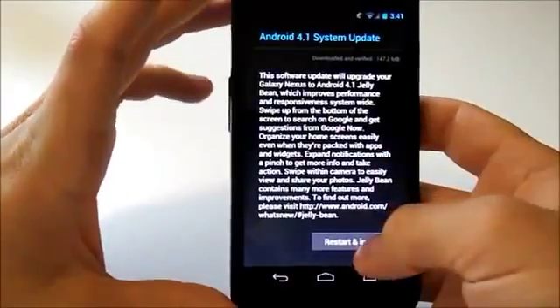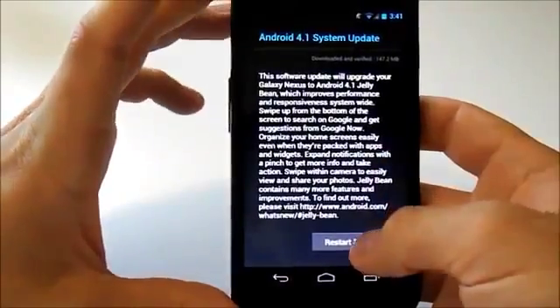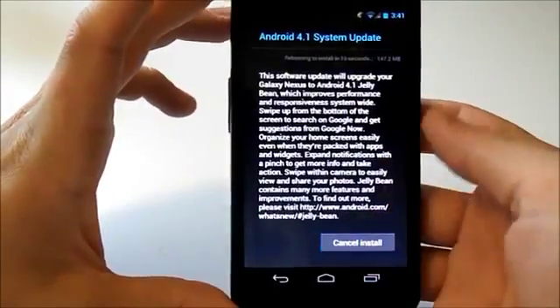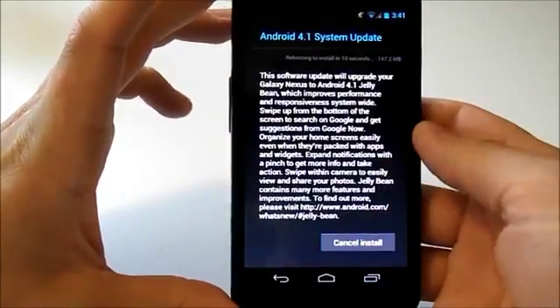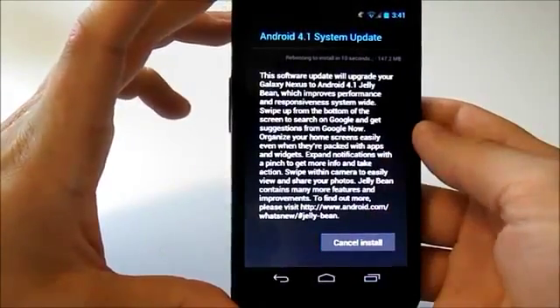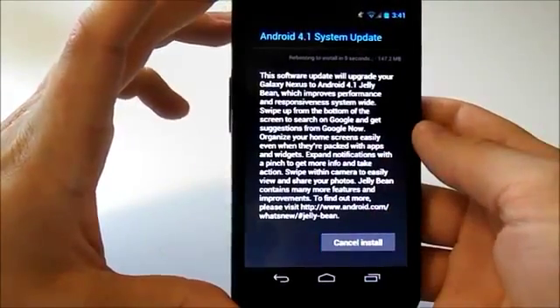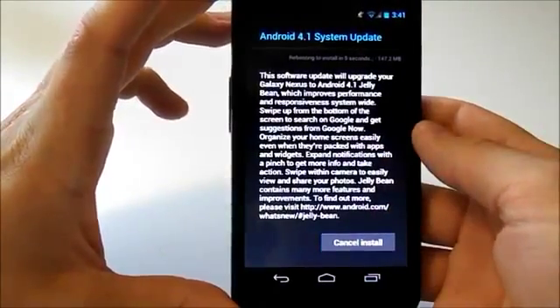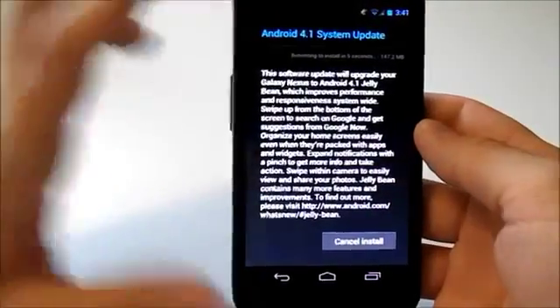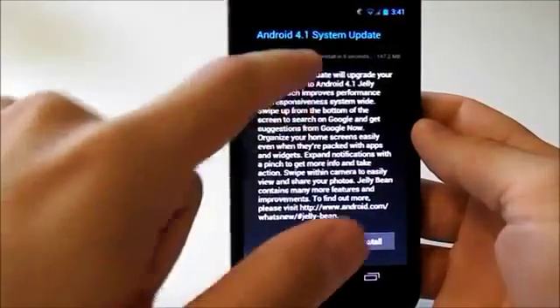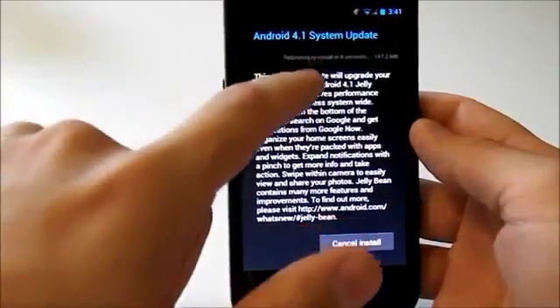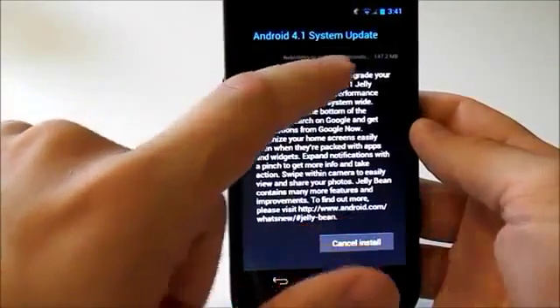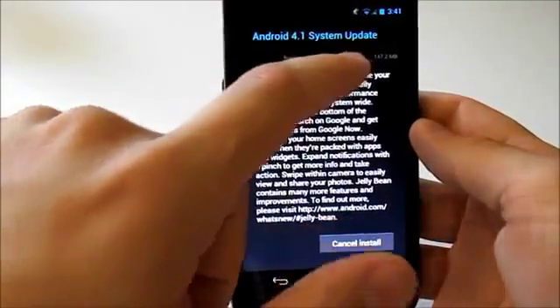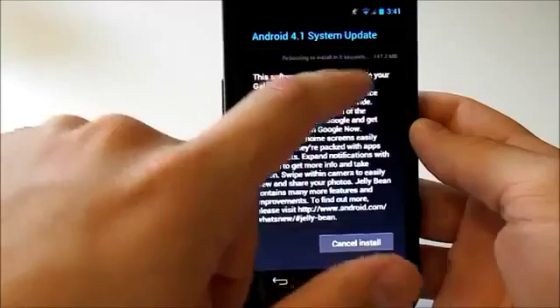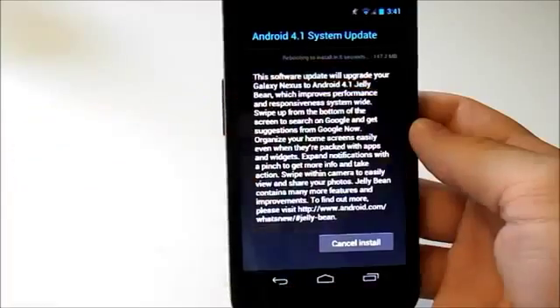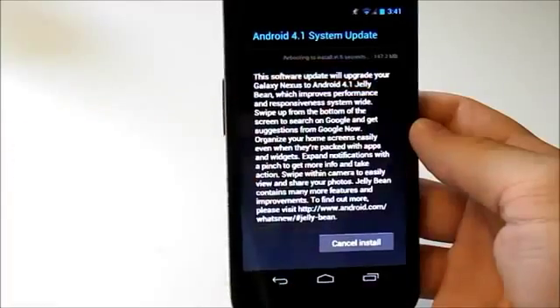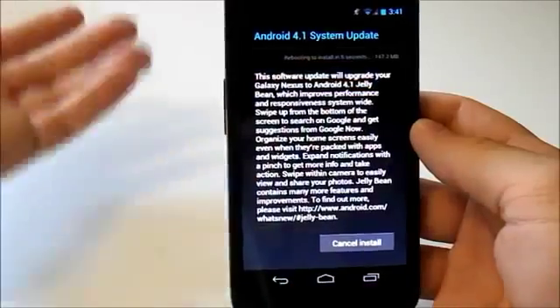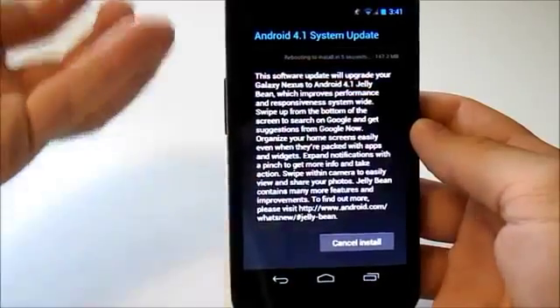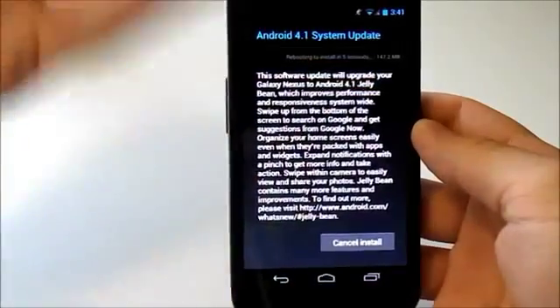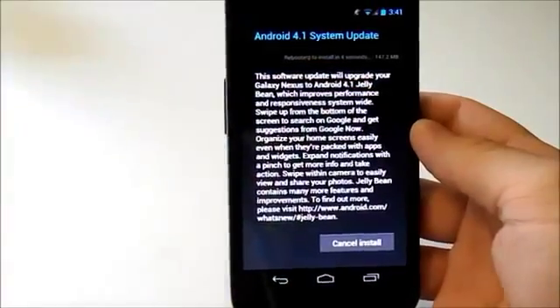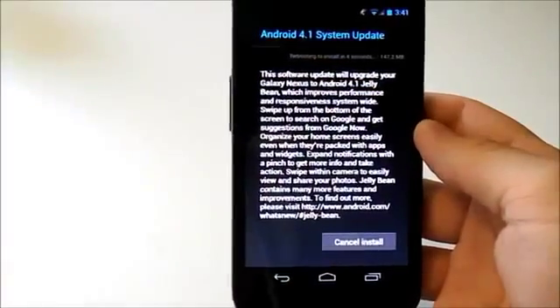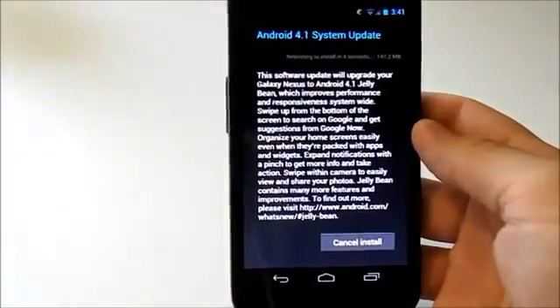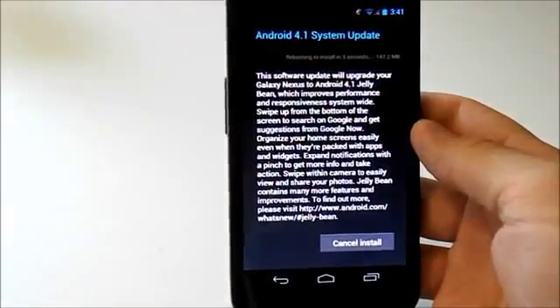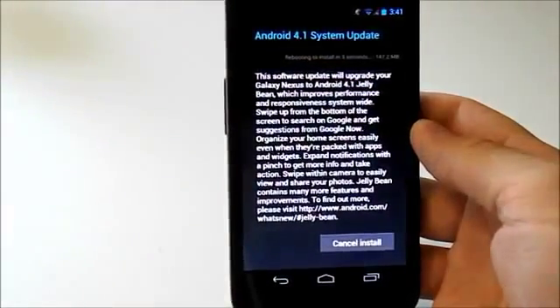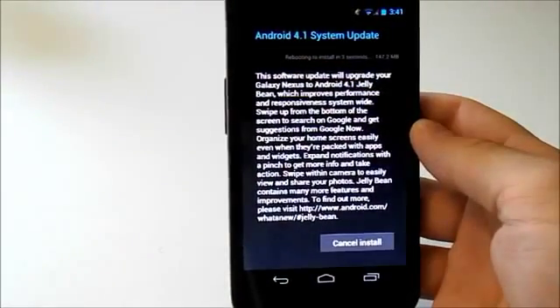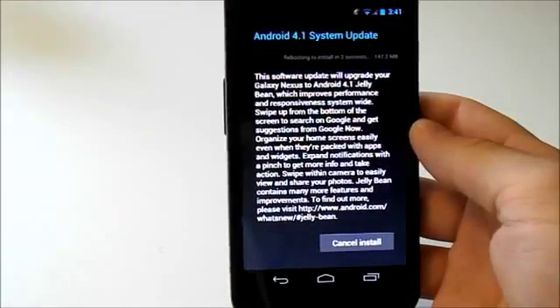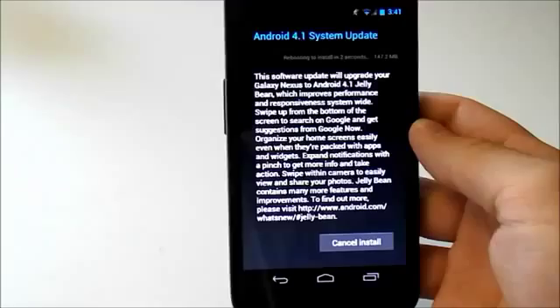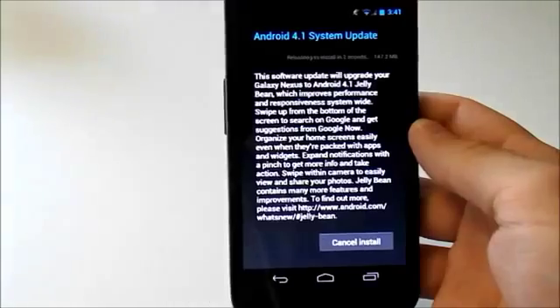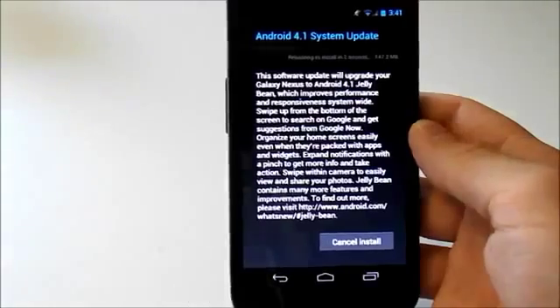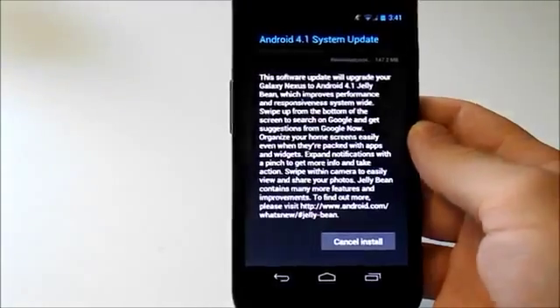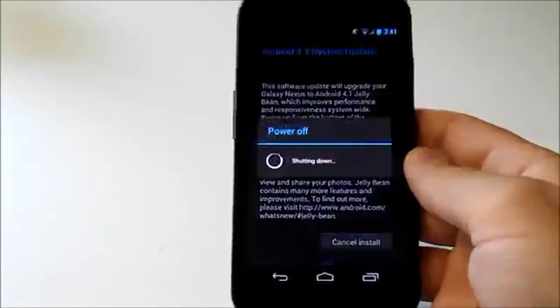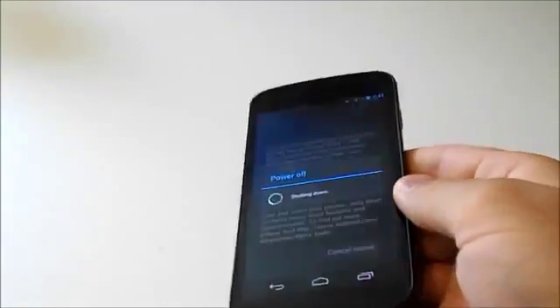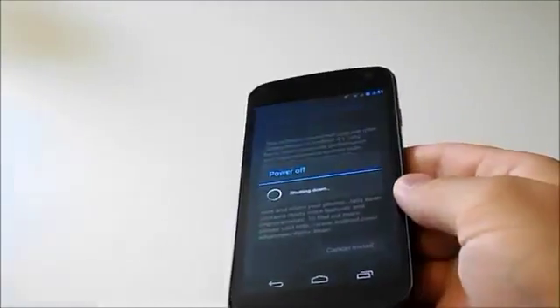We're just going to click Restart and Install. It says right here it's rebooting to install with a countdown — it's at four seconds right now. We'll just let this go.